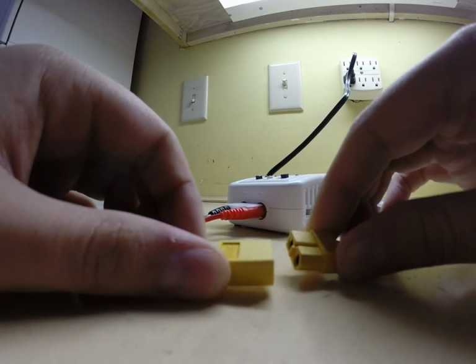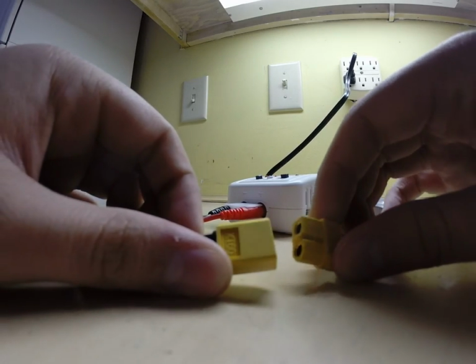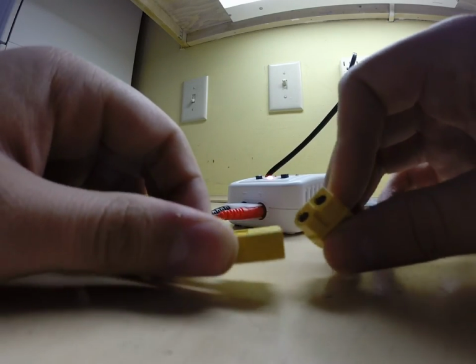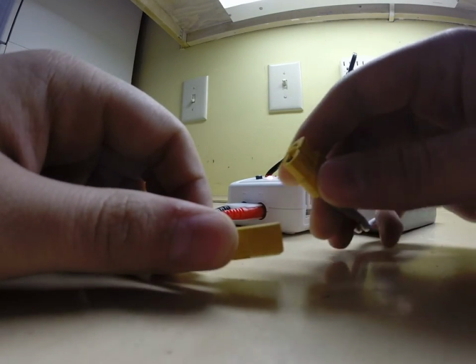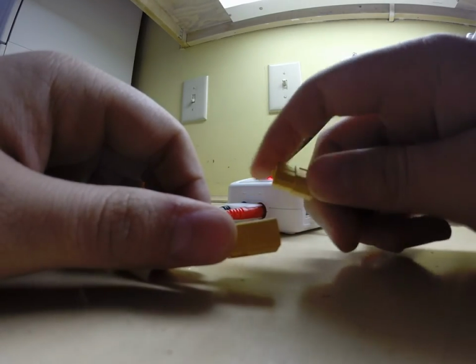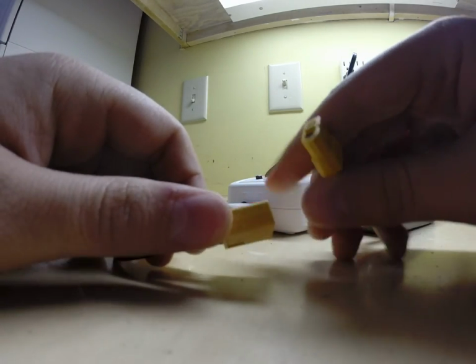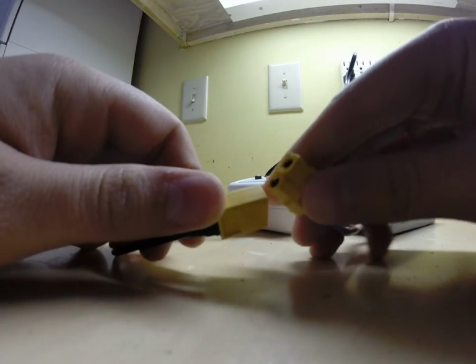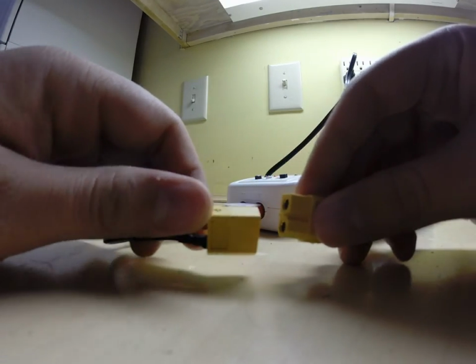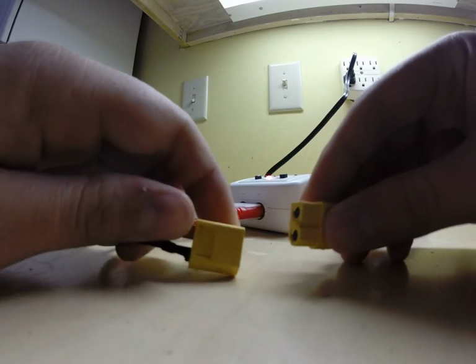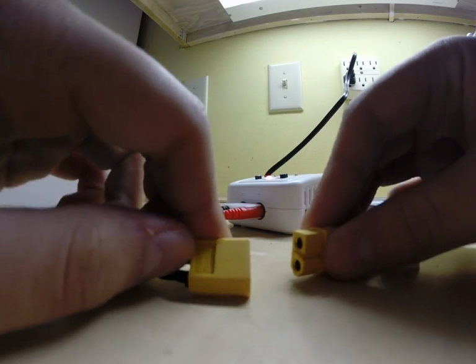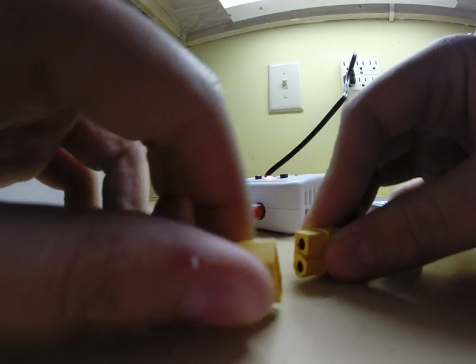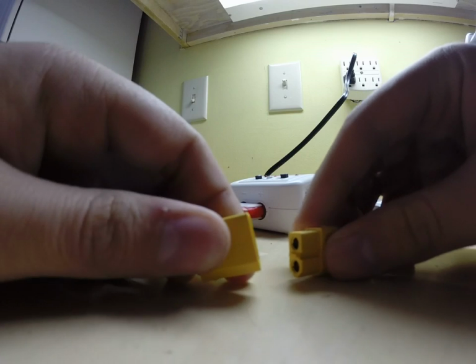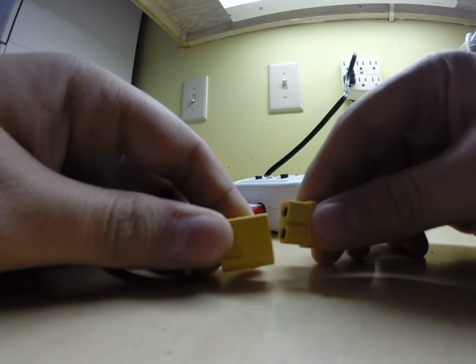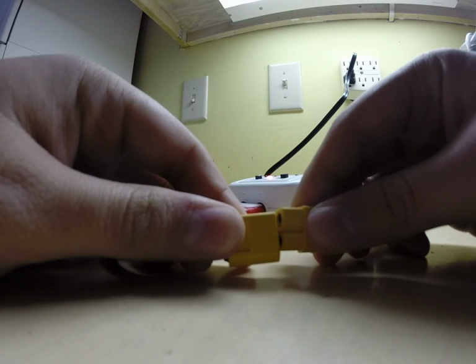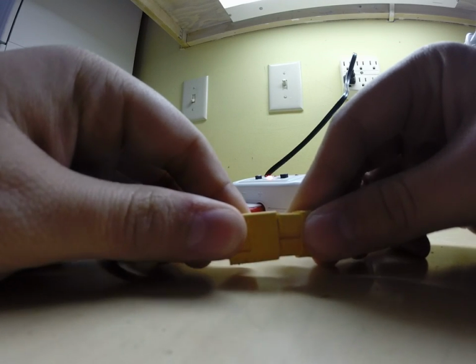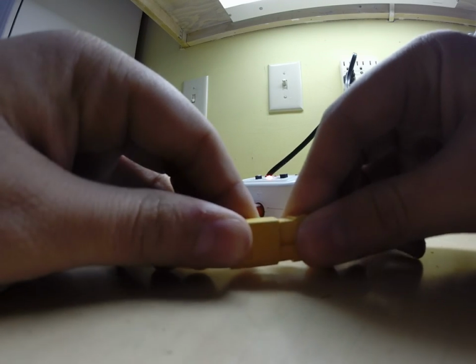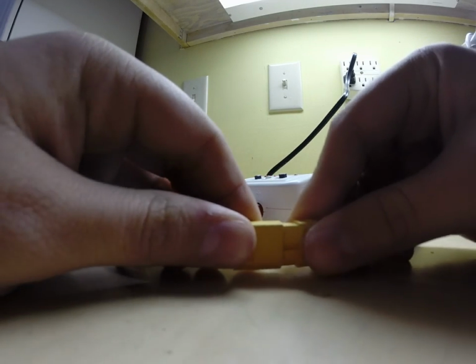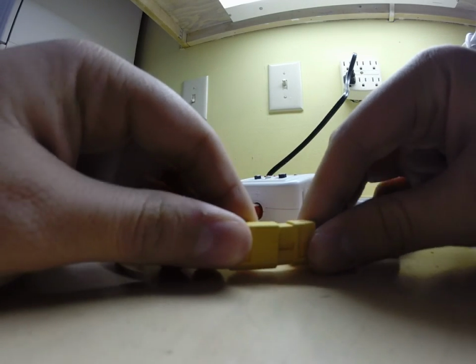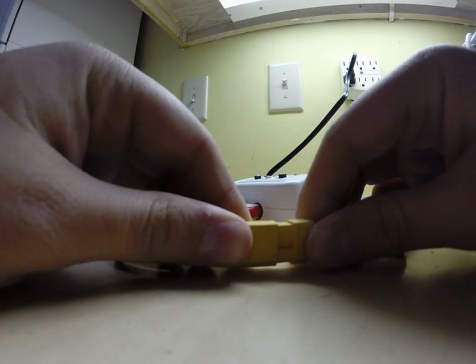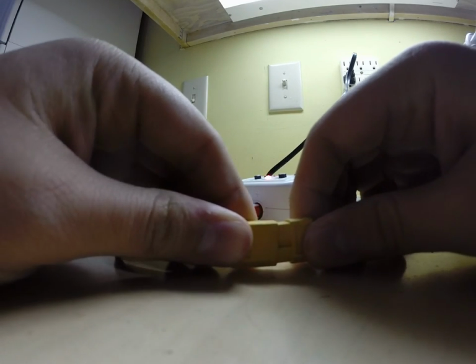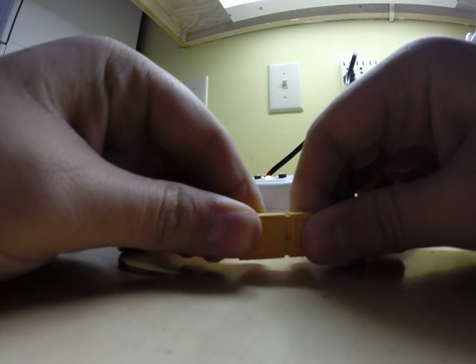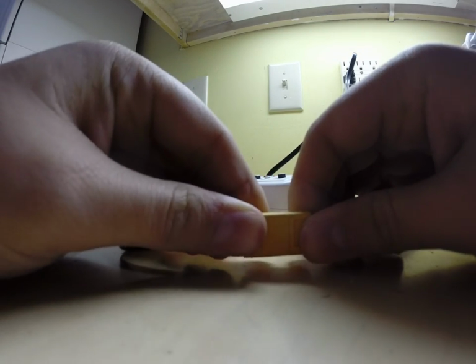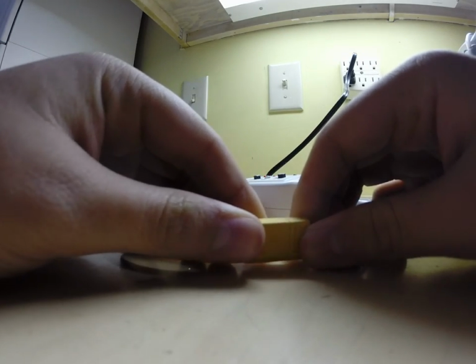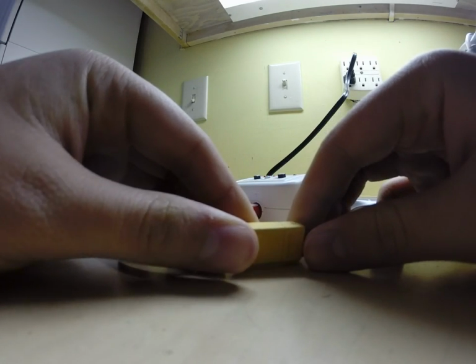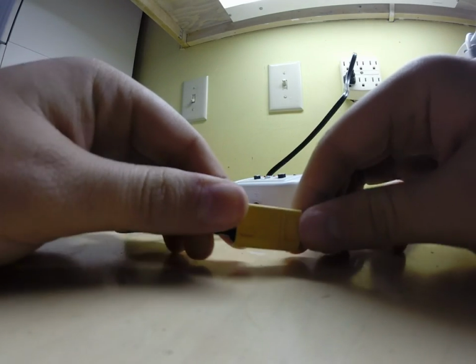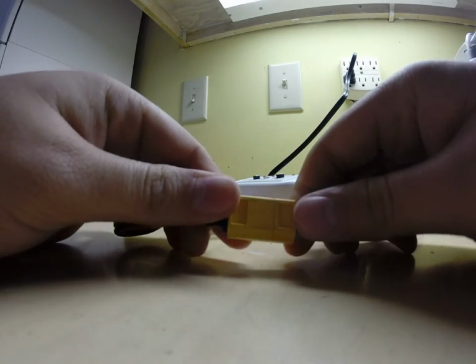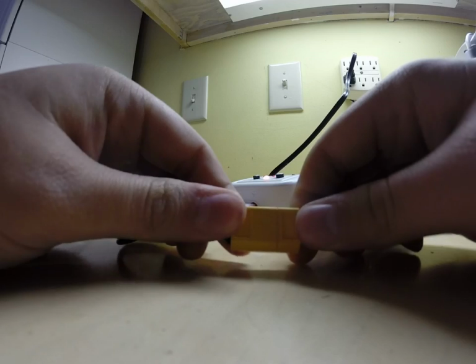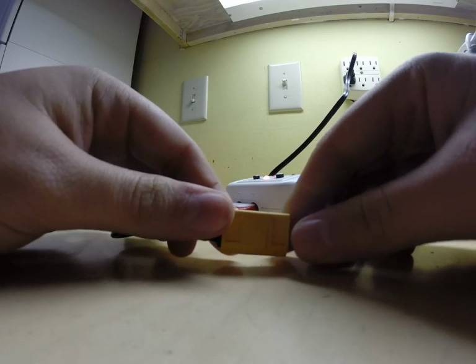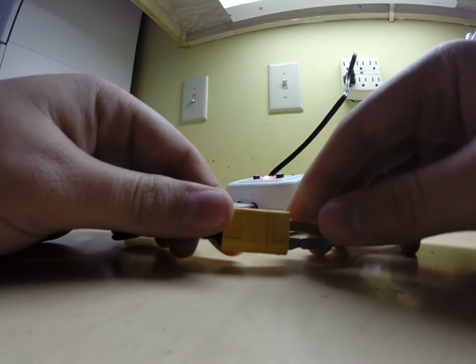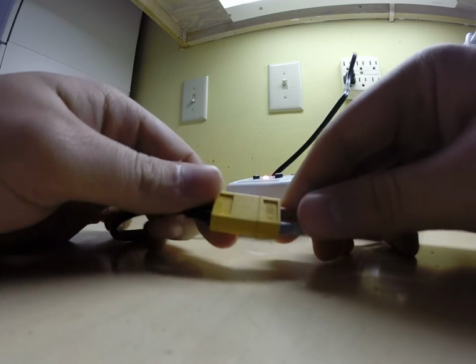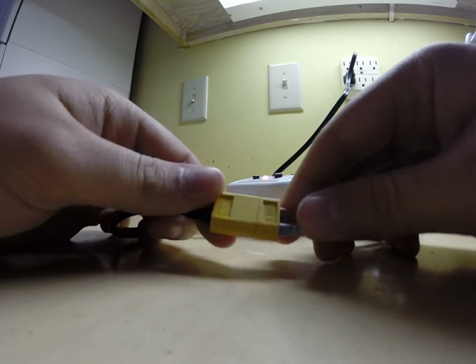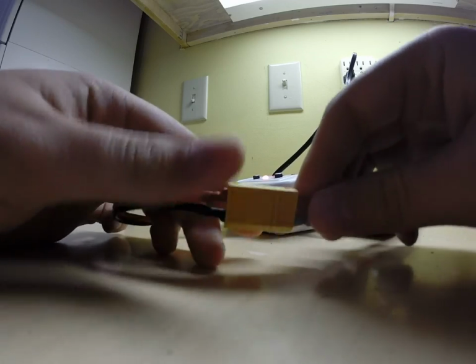Now we're going to plug this in — go ahead and plug it in to where it has a nice little seal on it all the way.